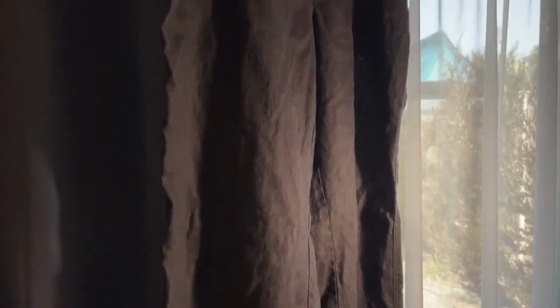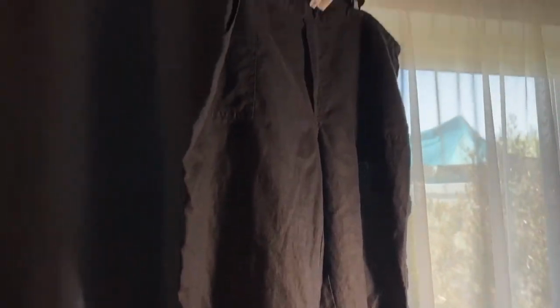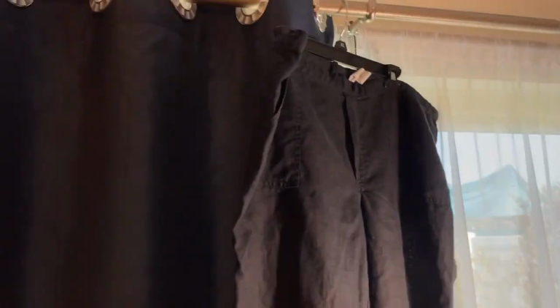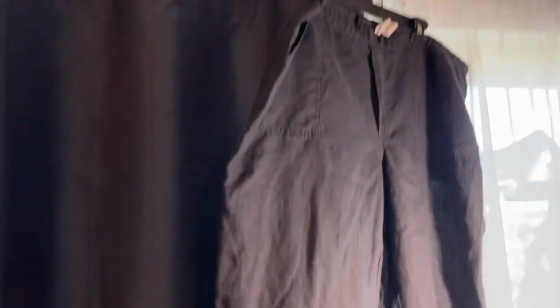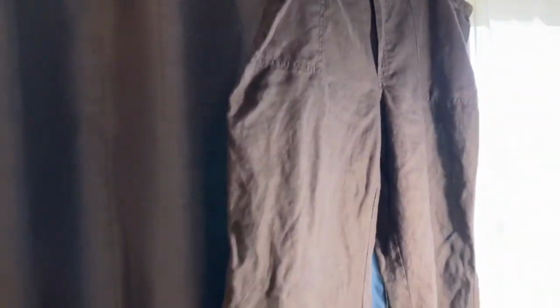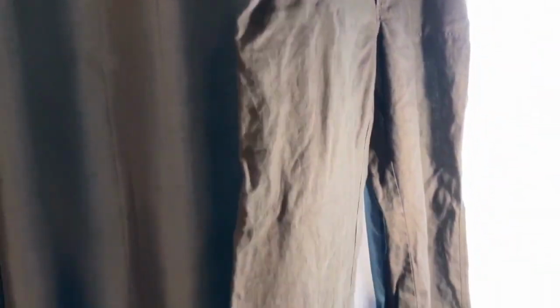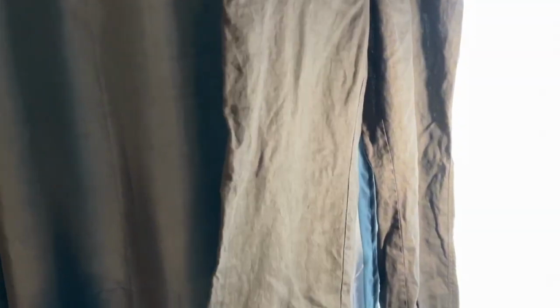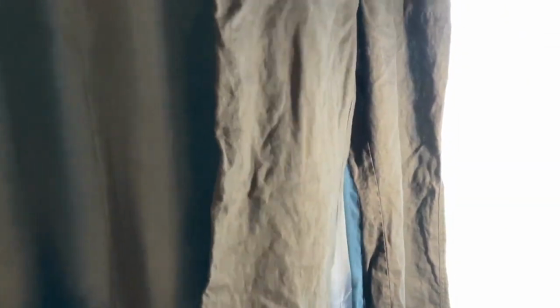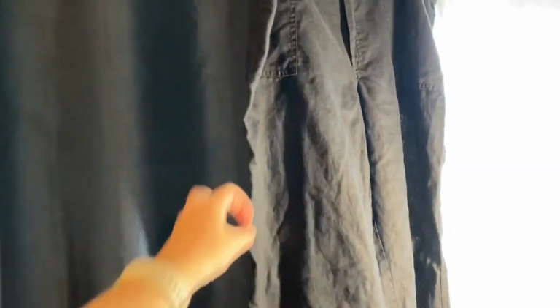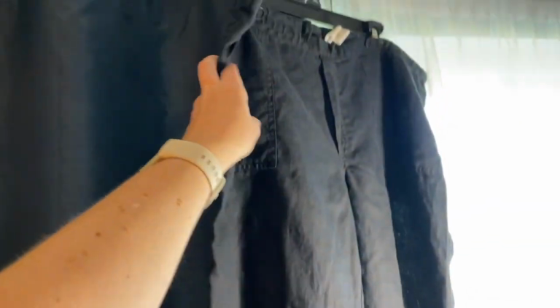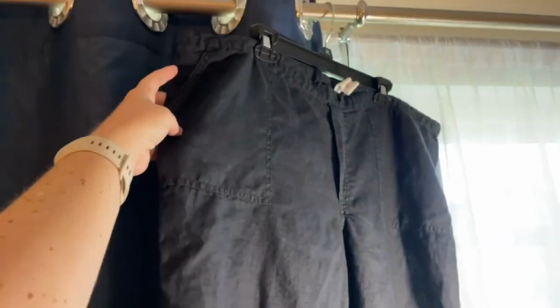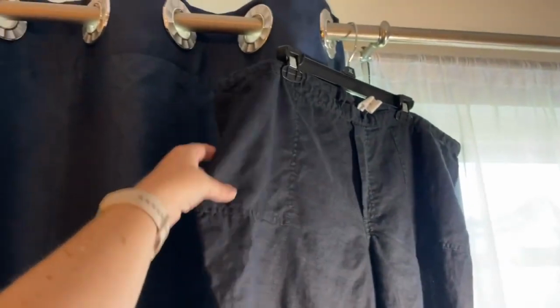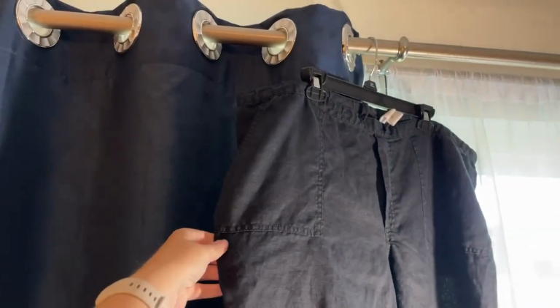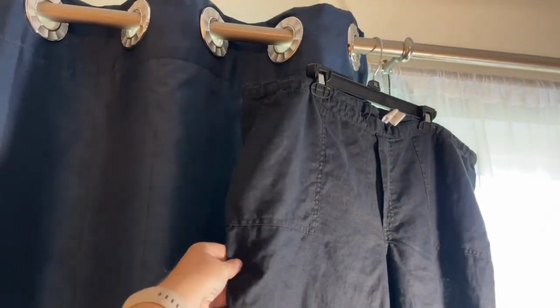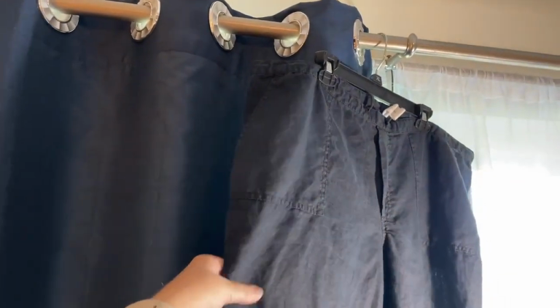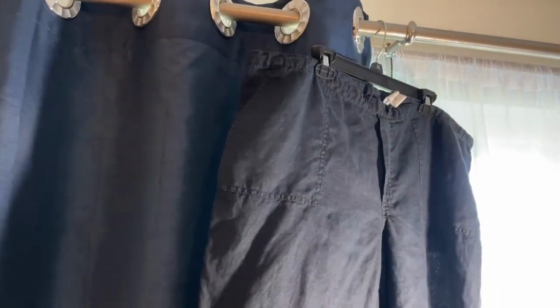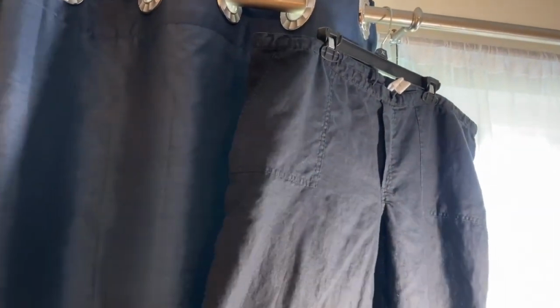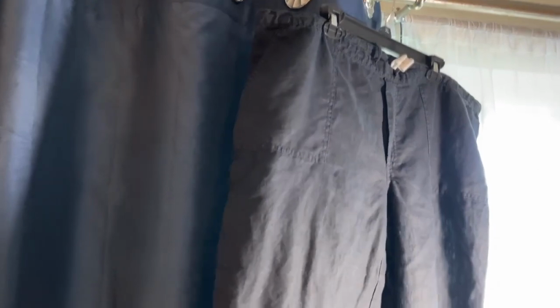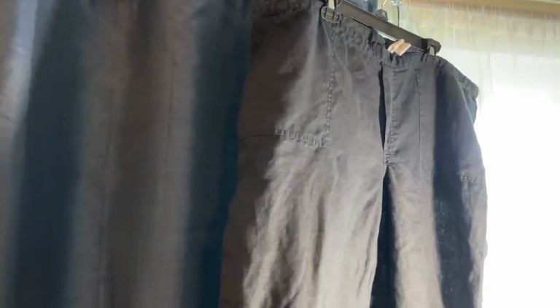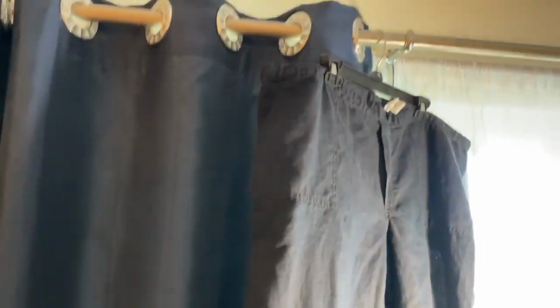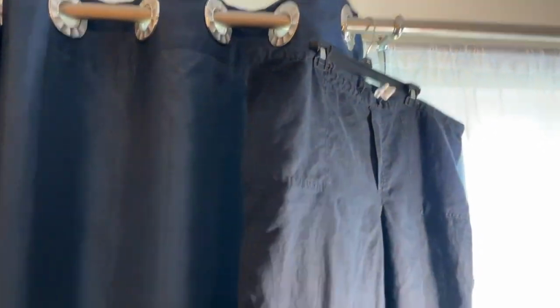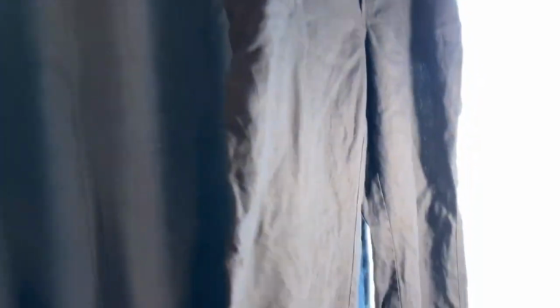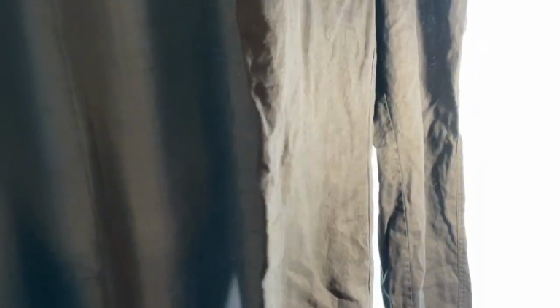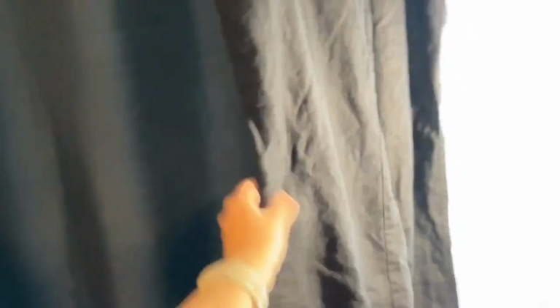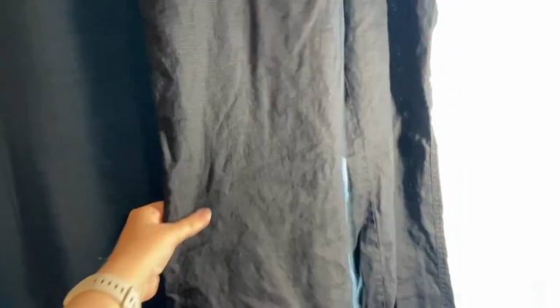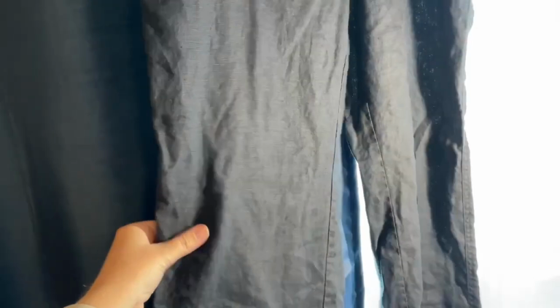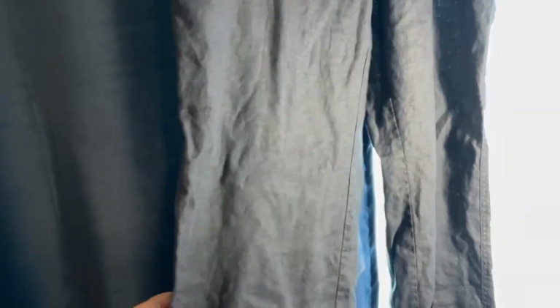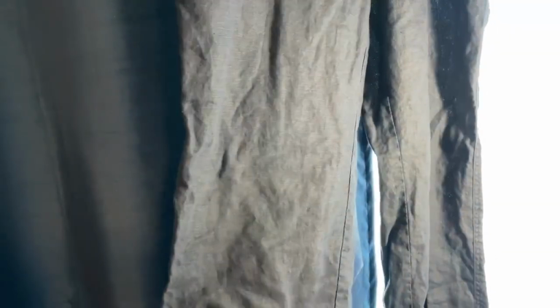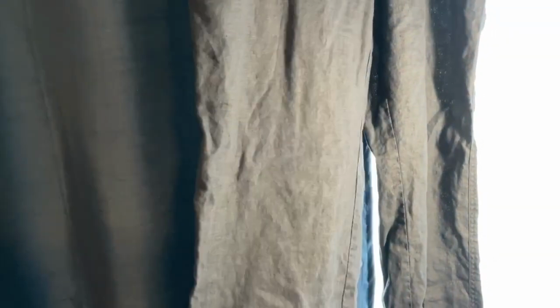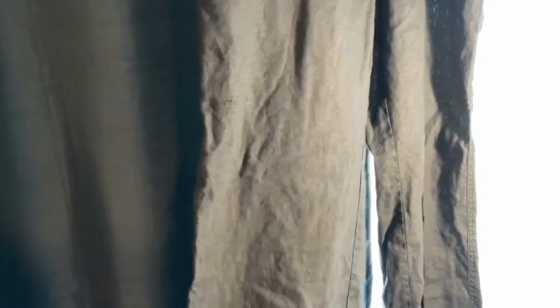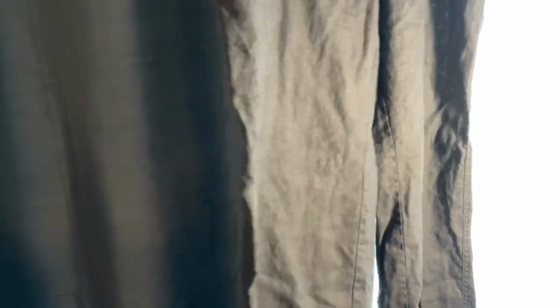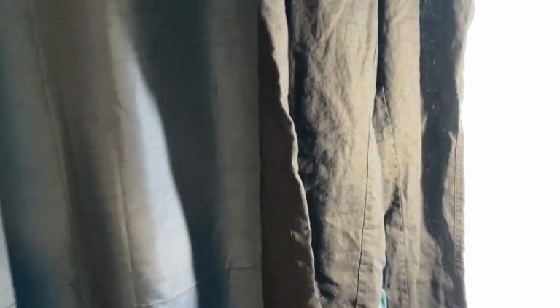I have some pants here to steam. I just hang whatever I'm steaming up on the curtain rod so that it can be hanging while I steam it and away from the other clothes in the closet.